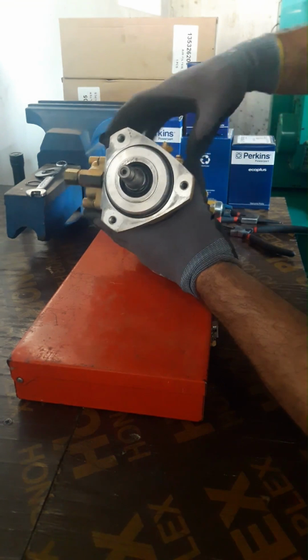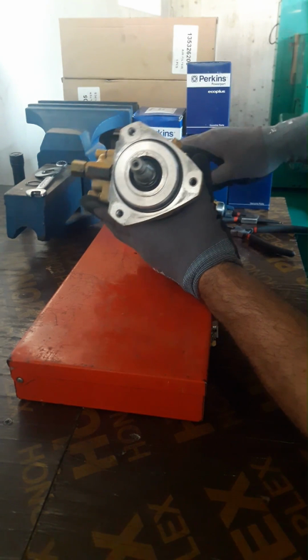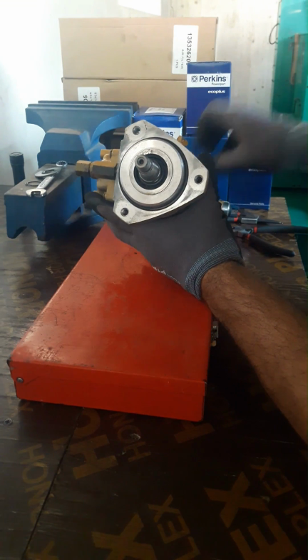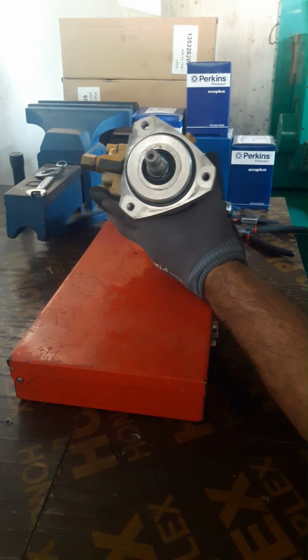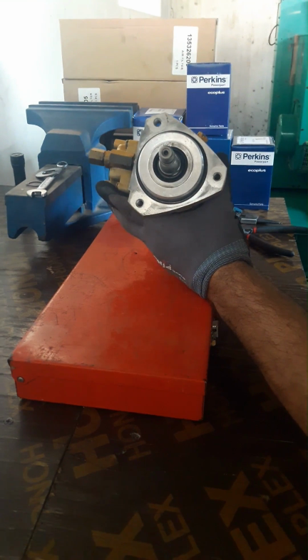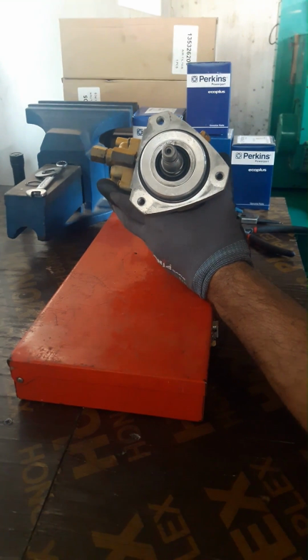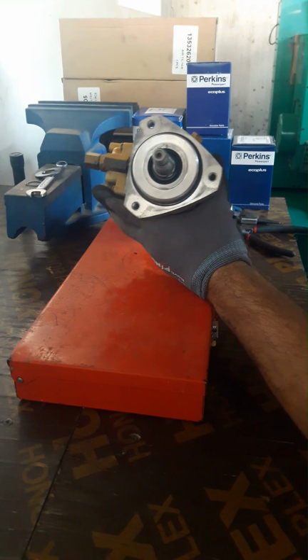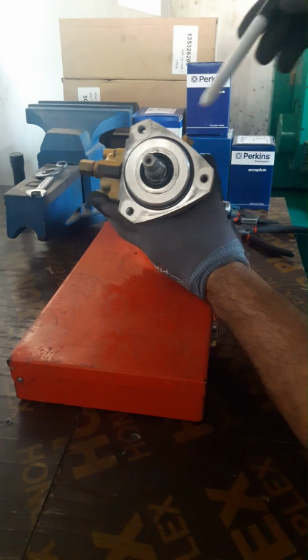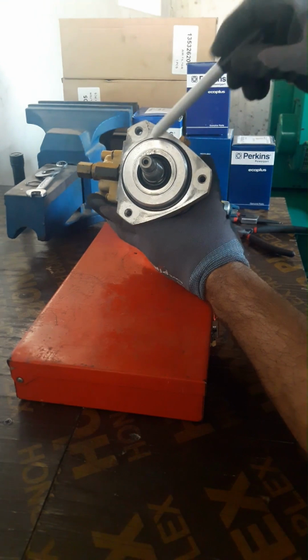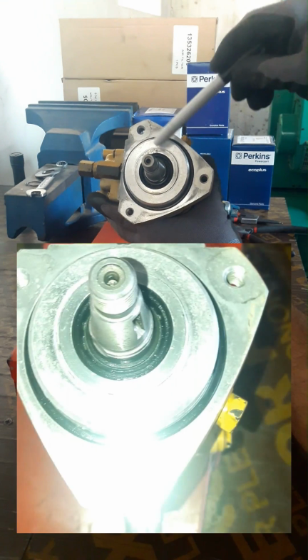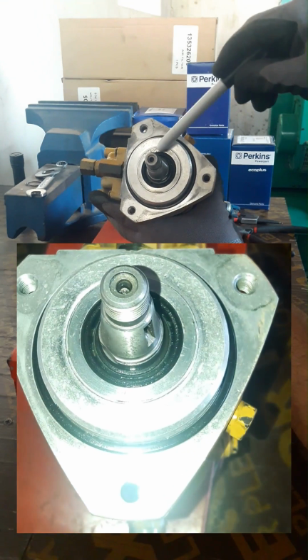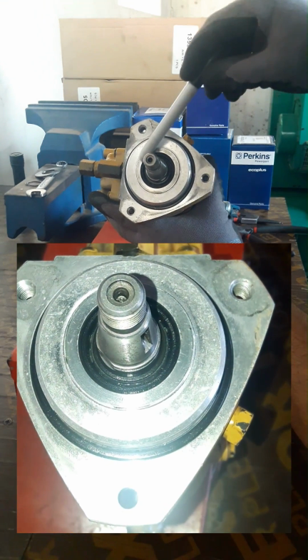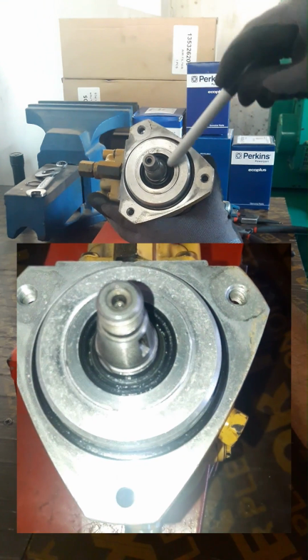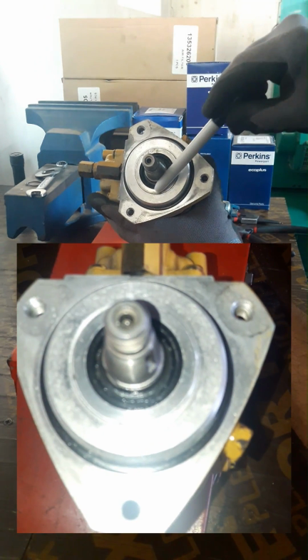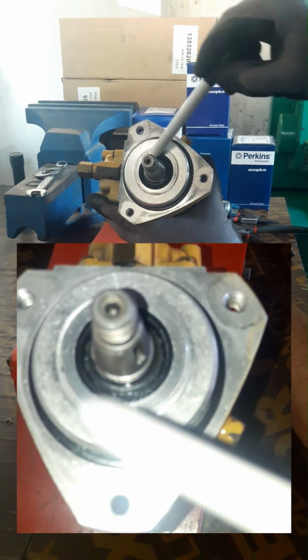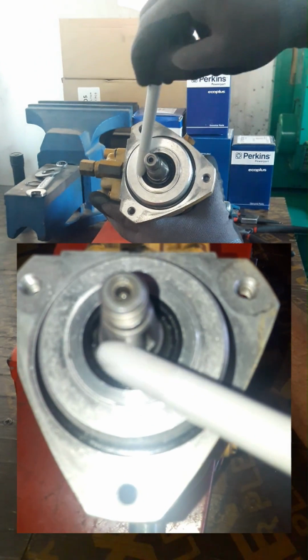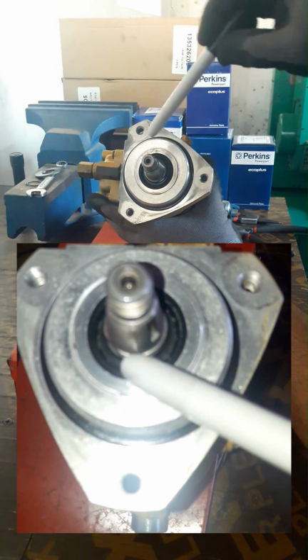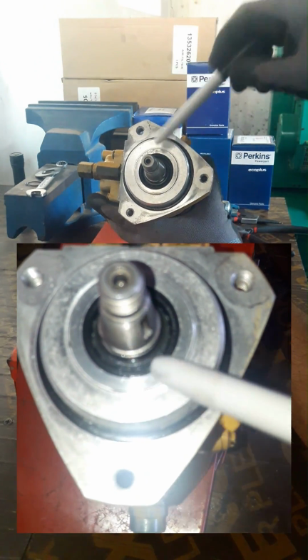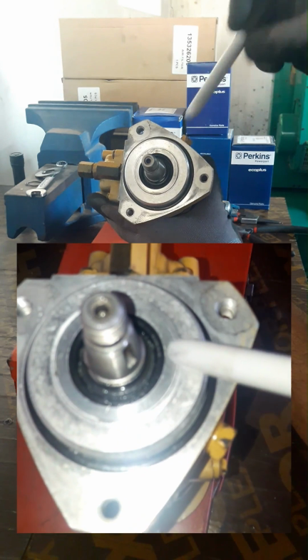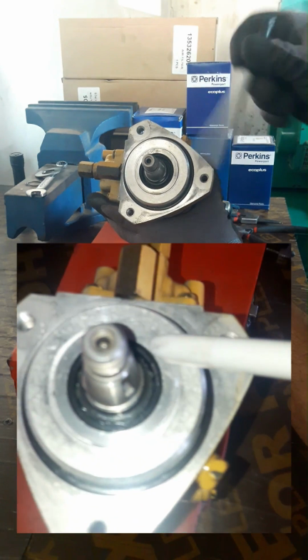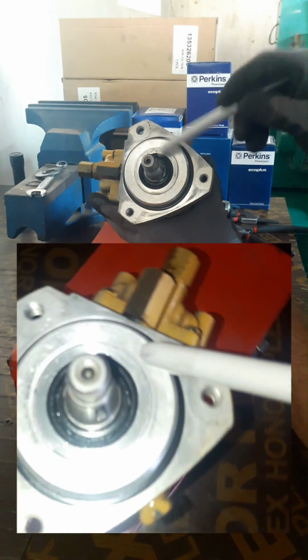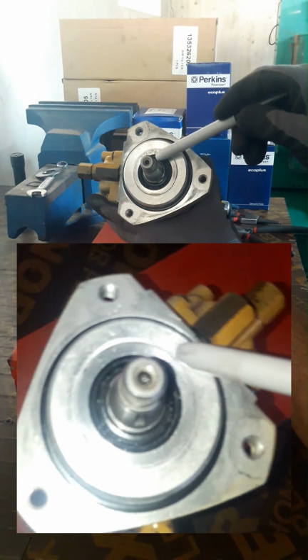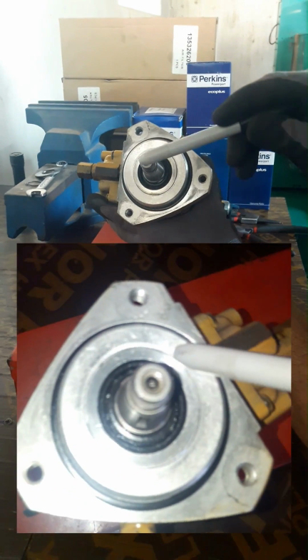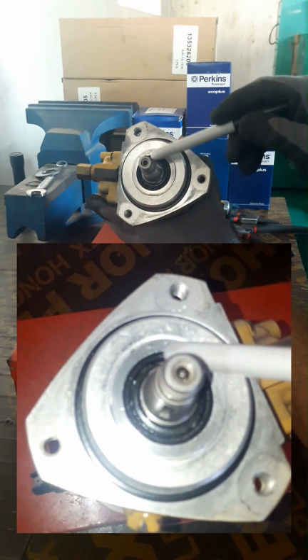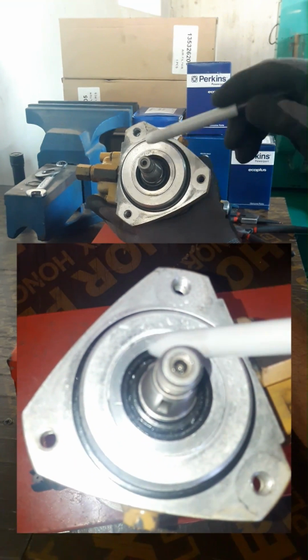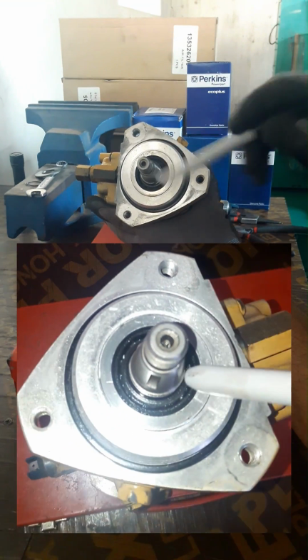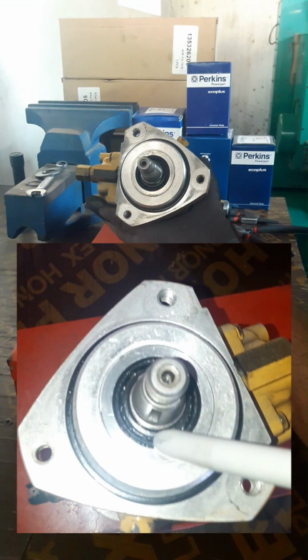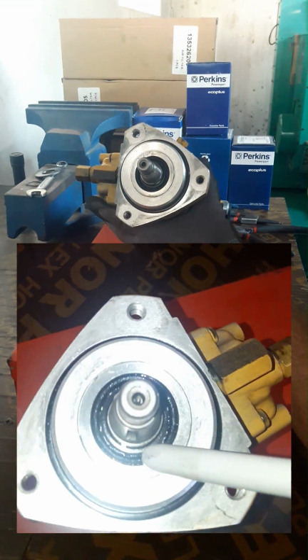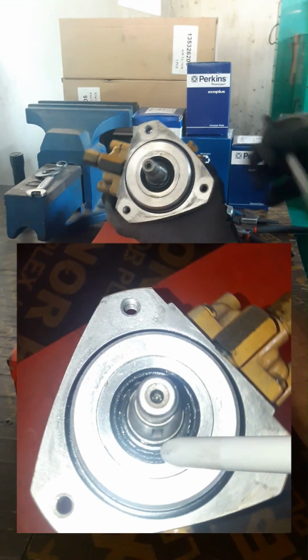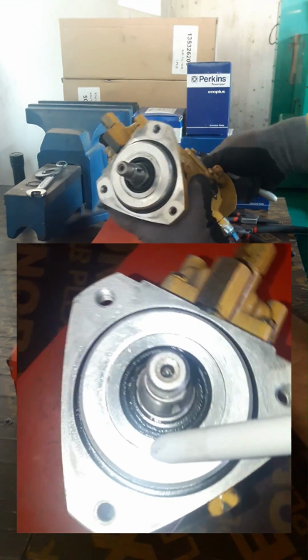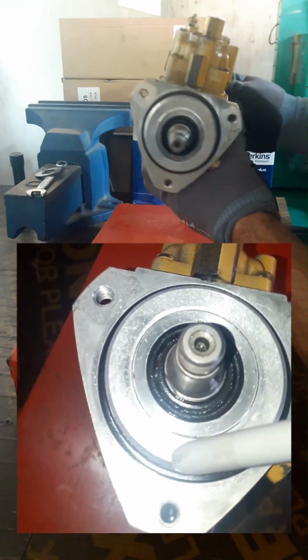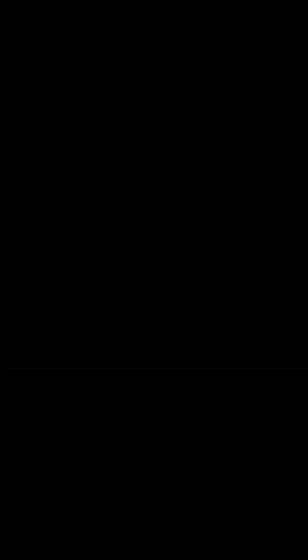Do you see this oil seal? When this oil seal gets damaged, the oil will leak into the engine and the oil level will go high. If you don't notice it at an early stage, it's going to destroy your engine.